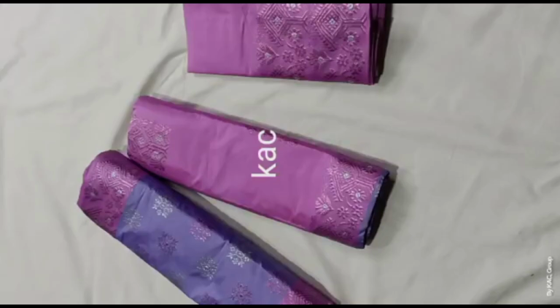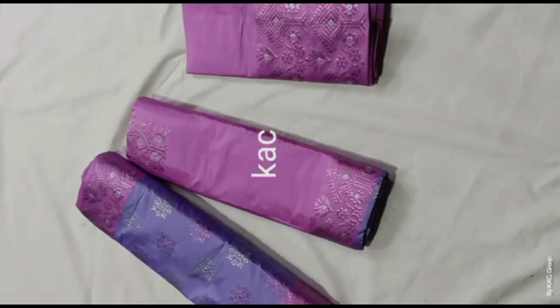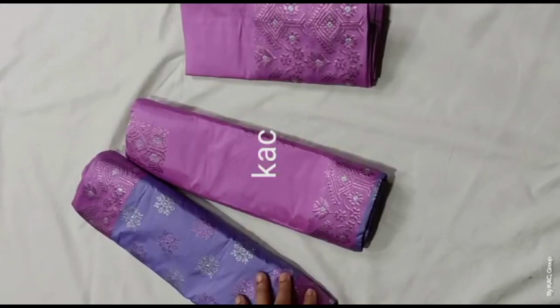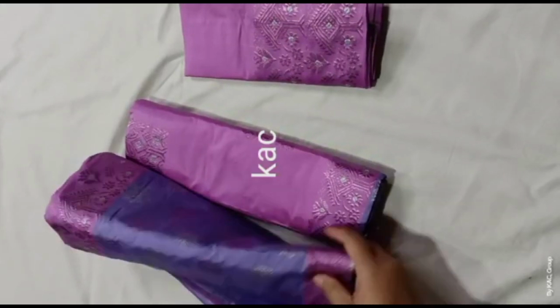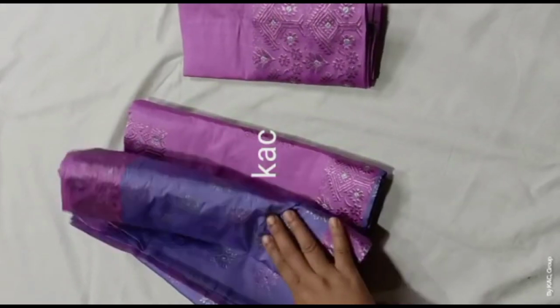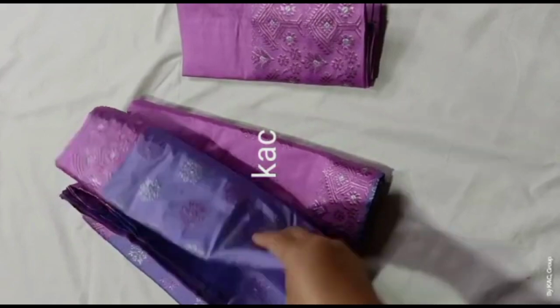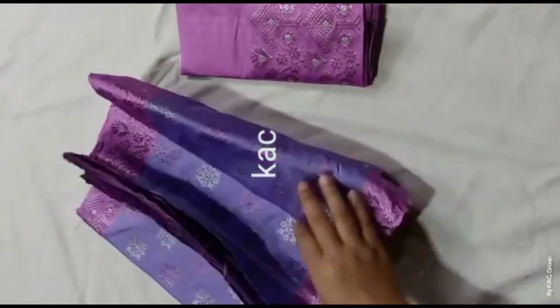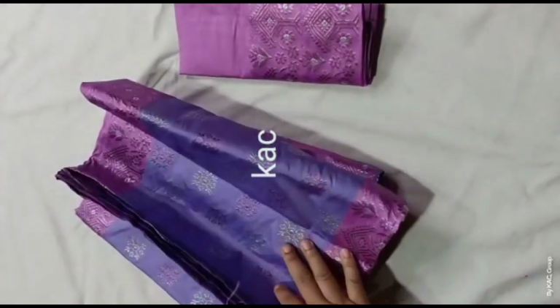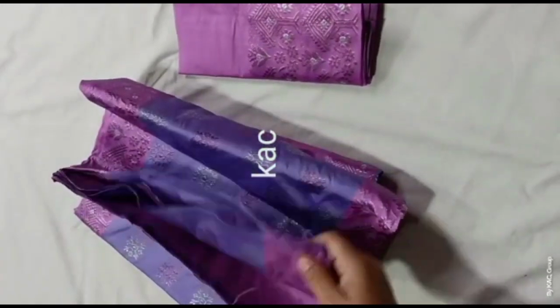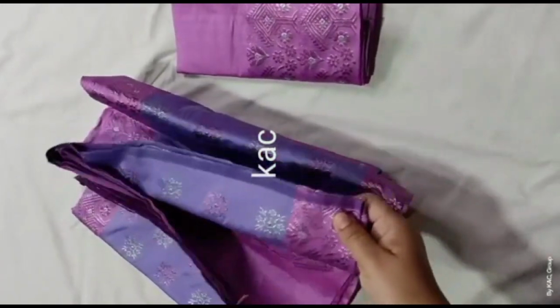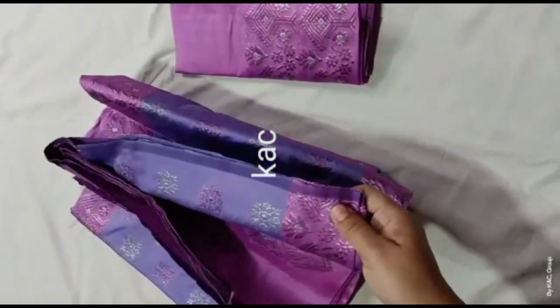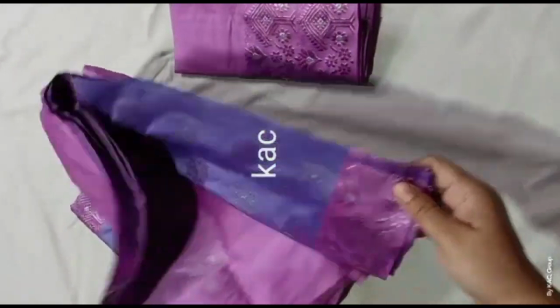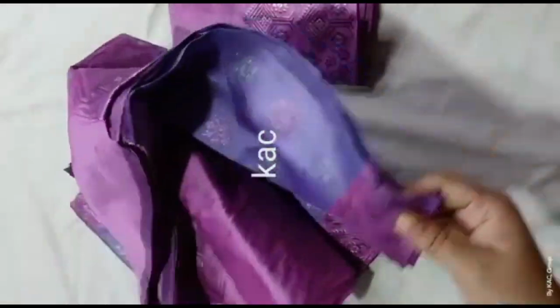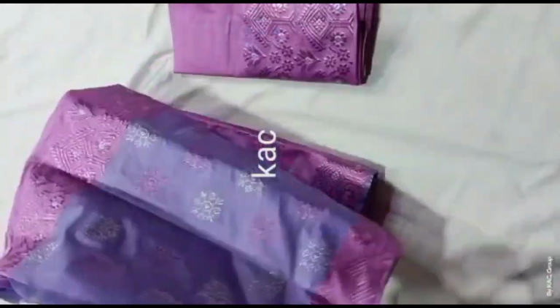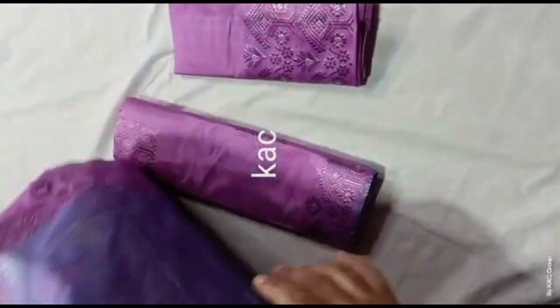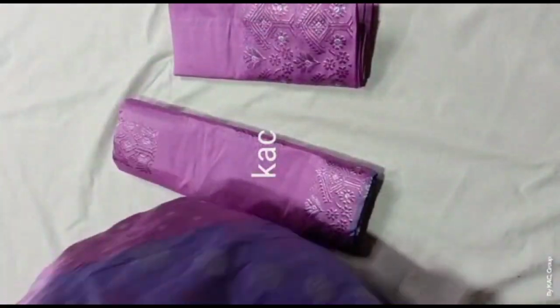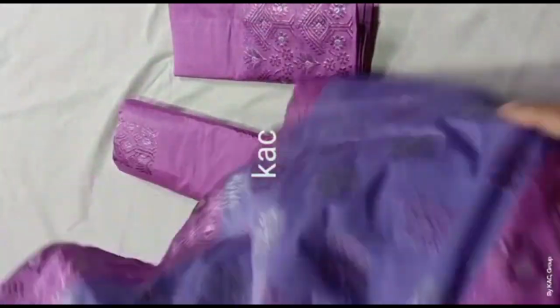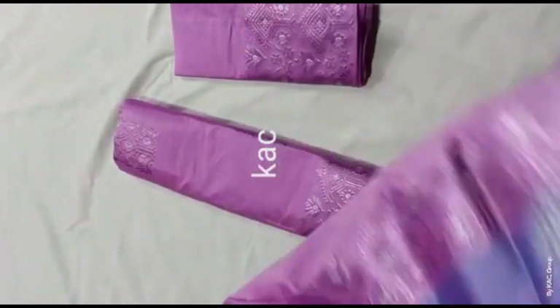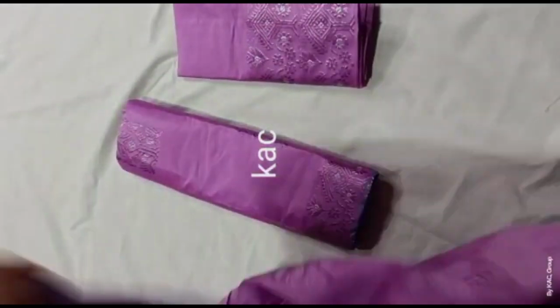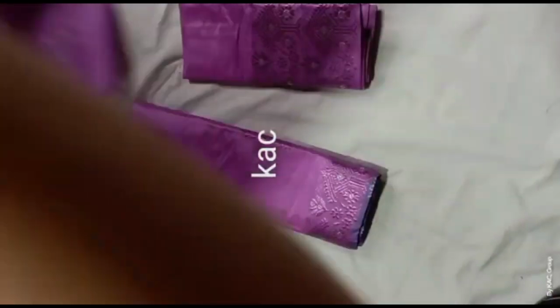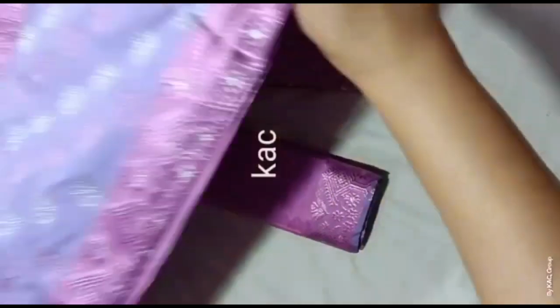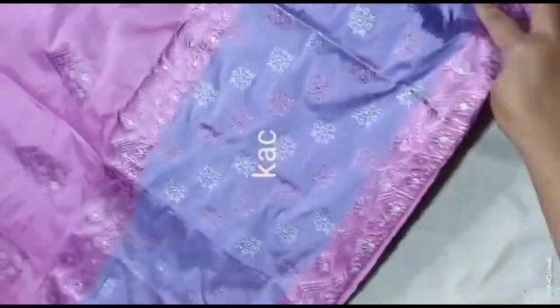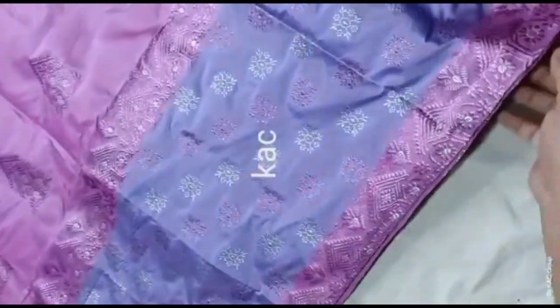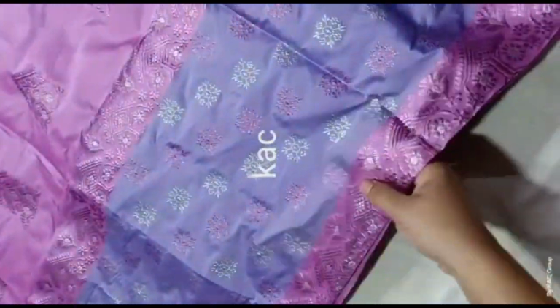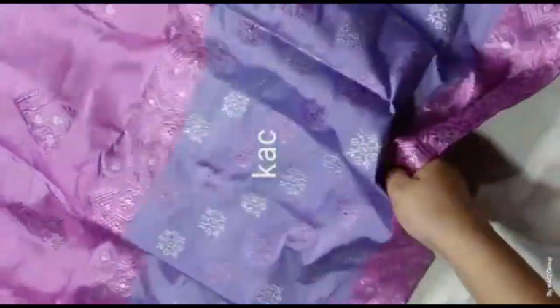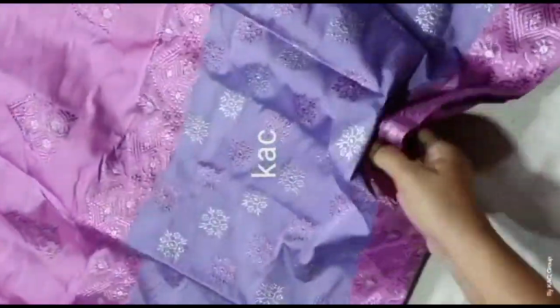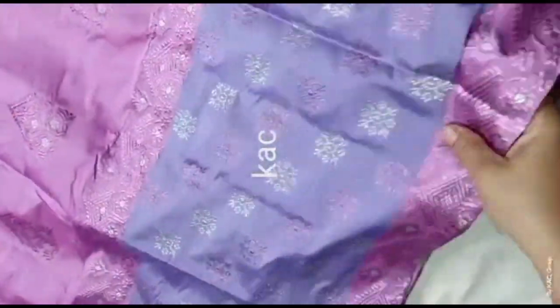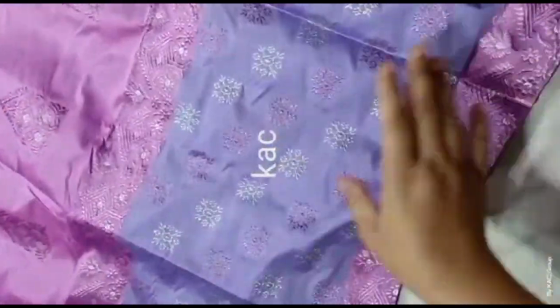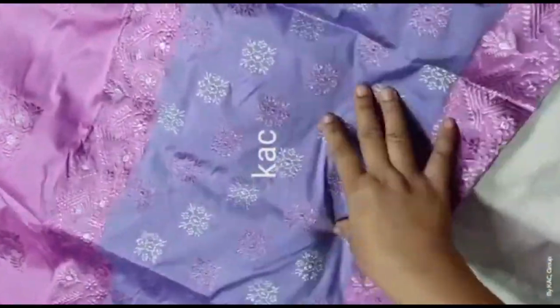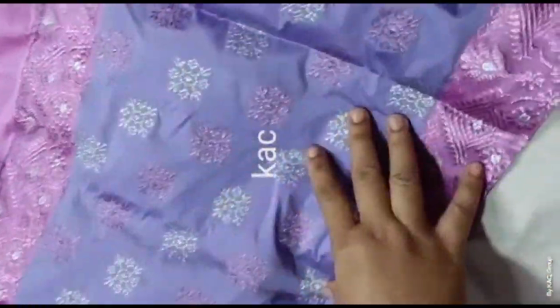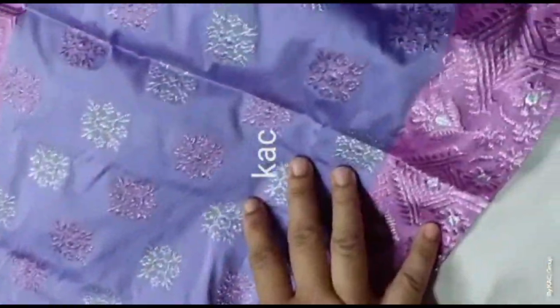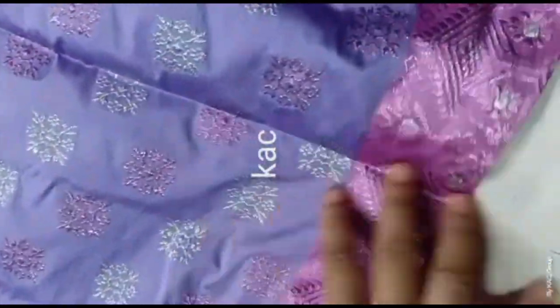This is excellent quality, top quality — semi-parlour colouring, all over colouring.